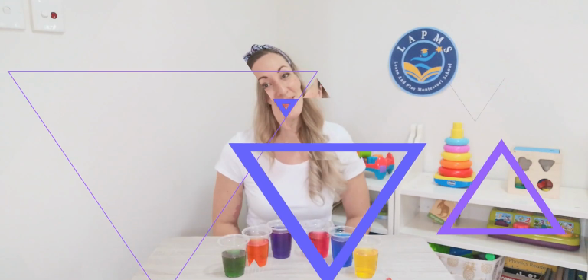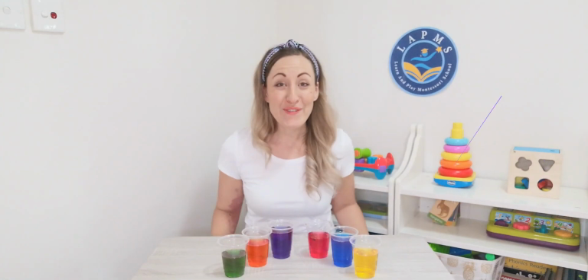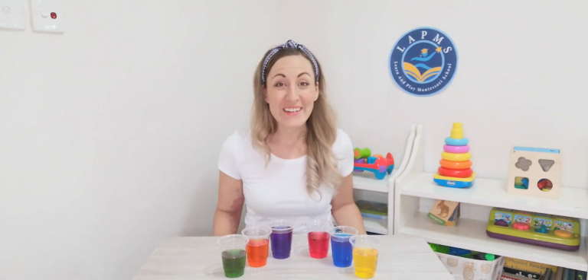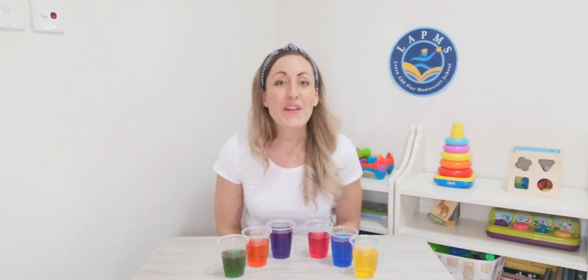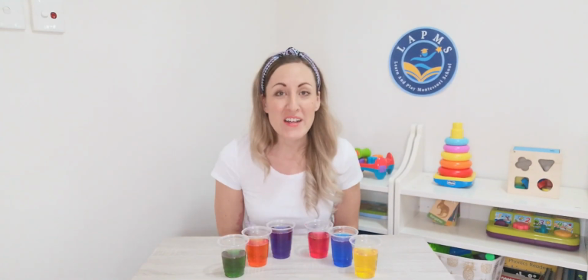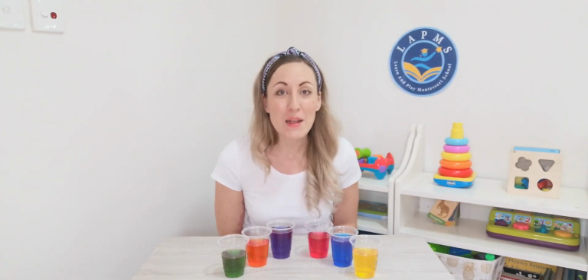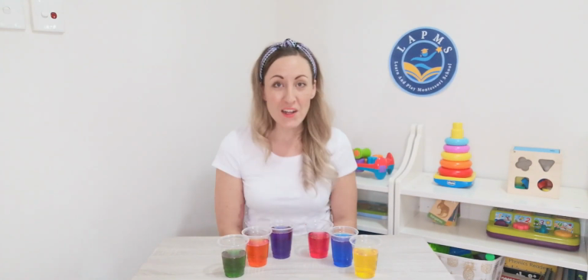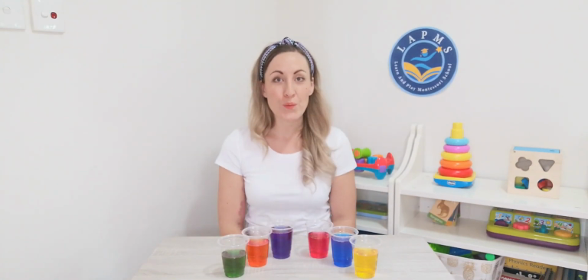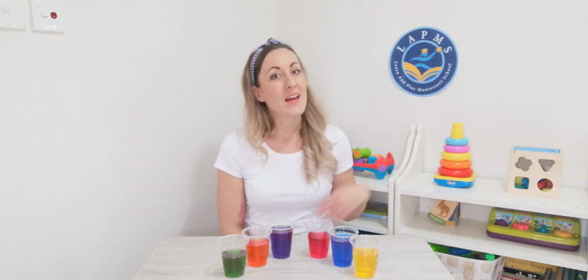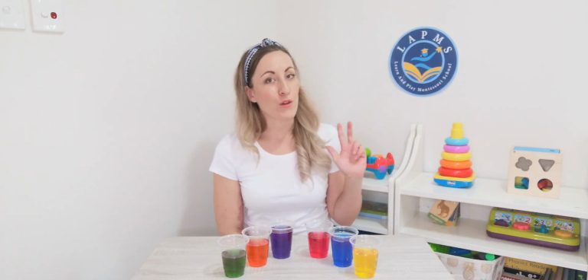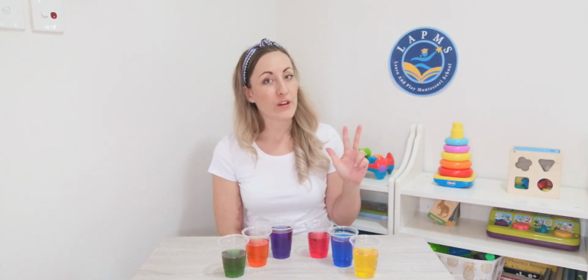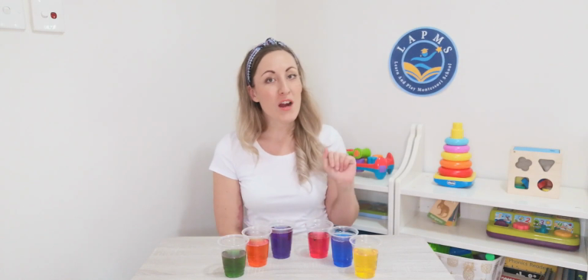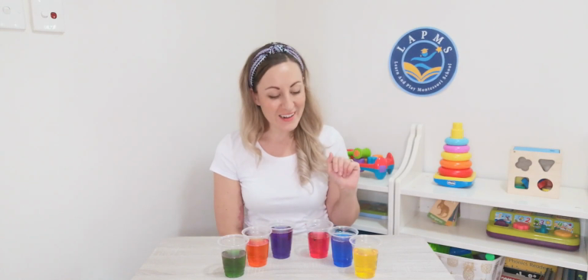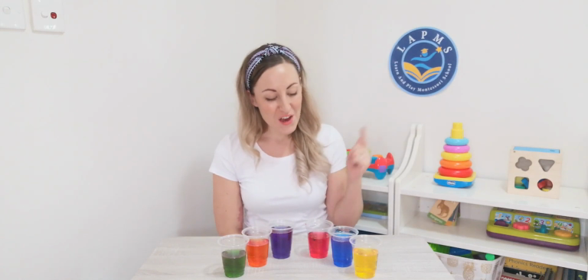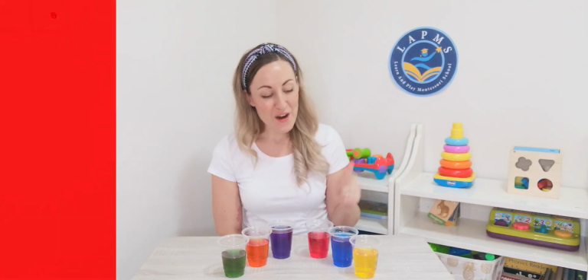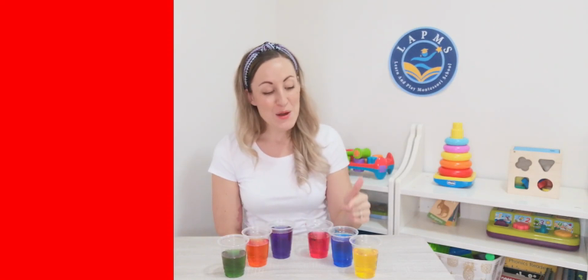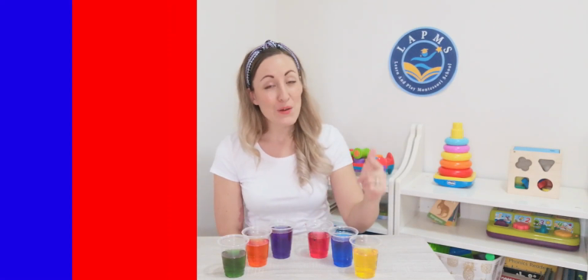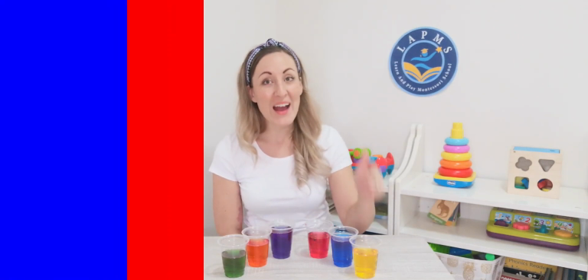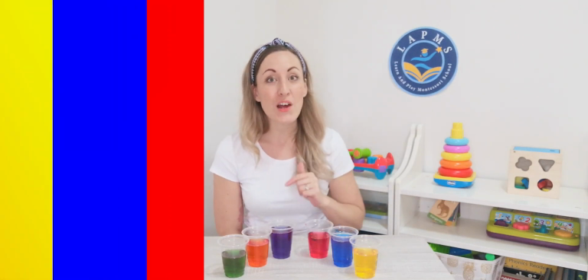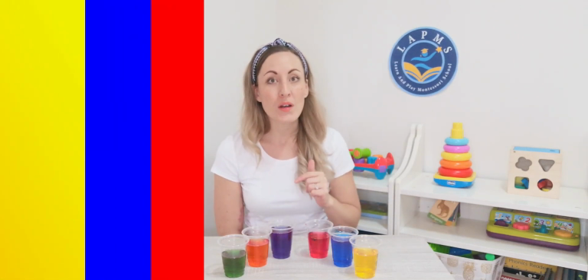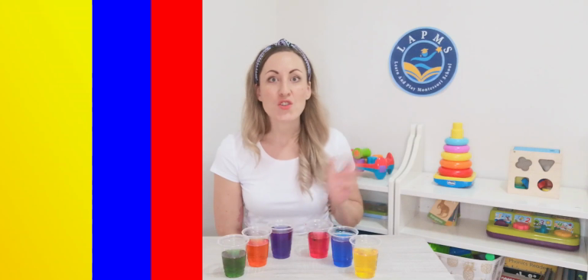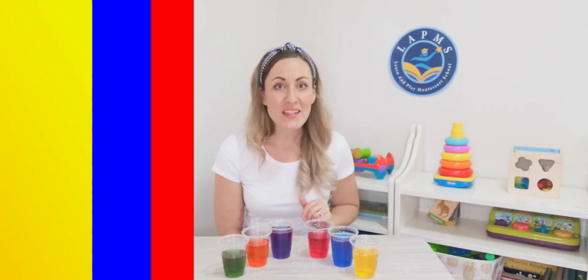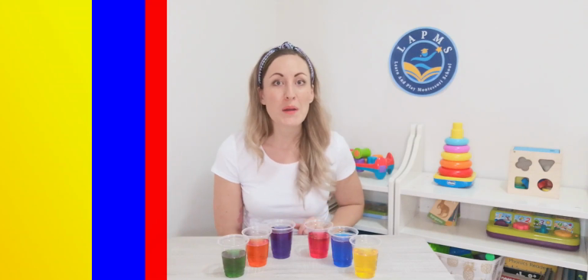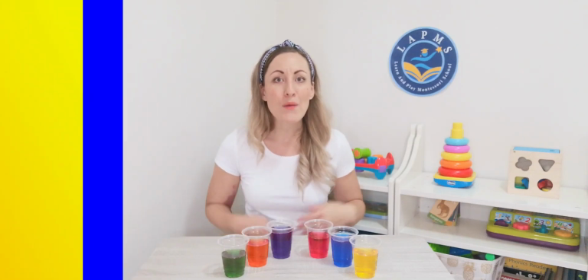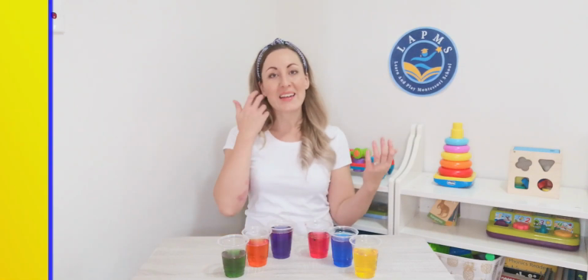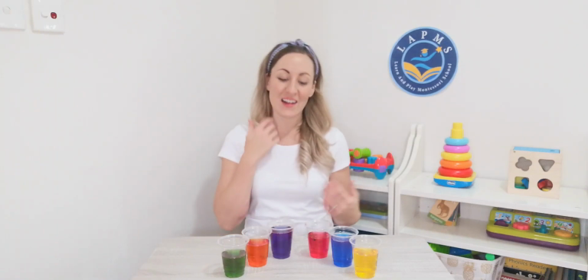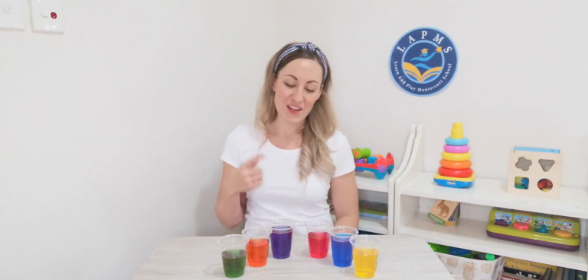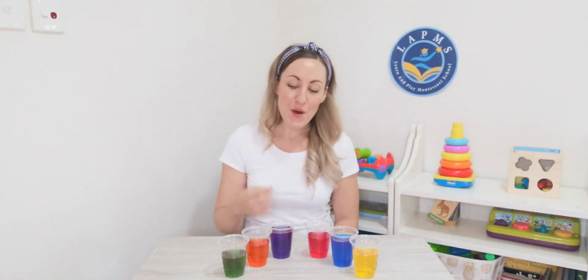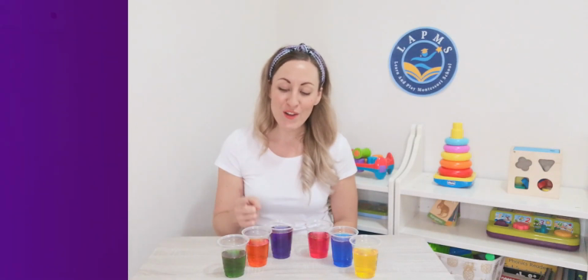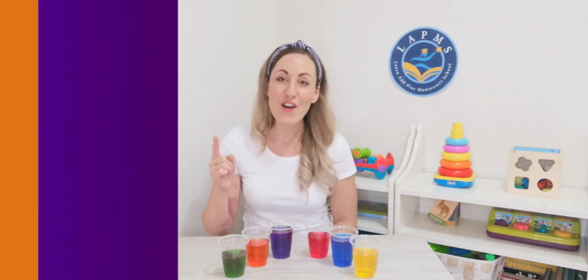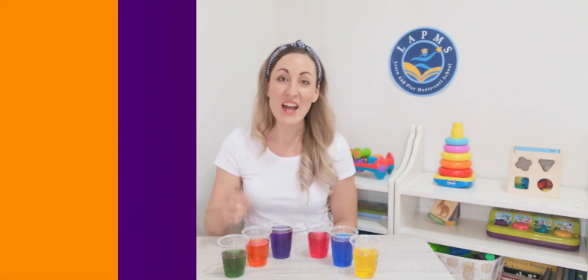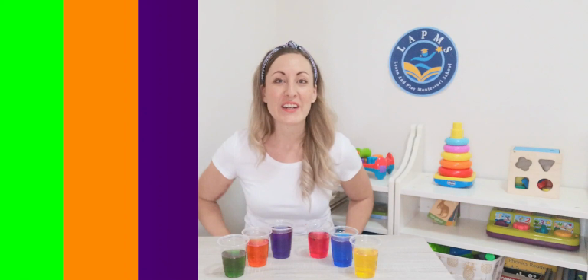What fun! Why don't you try some colour mixing at home? Get your three primary colours — red, blue, and yellow — and try to see if you can make our secondary colours: purple, orange, and green. Good luck everyone!